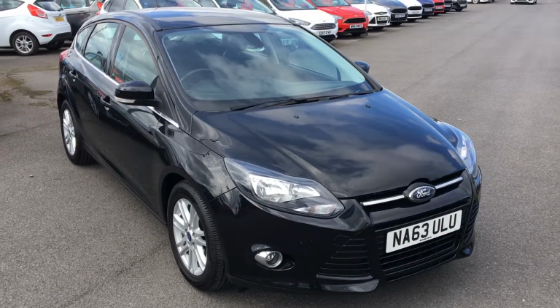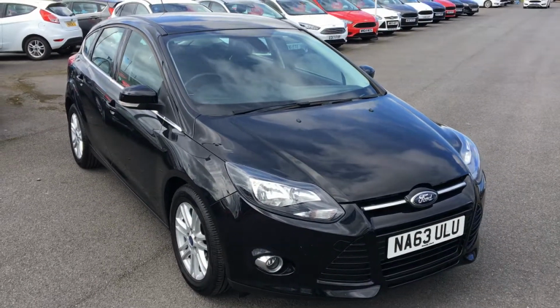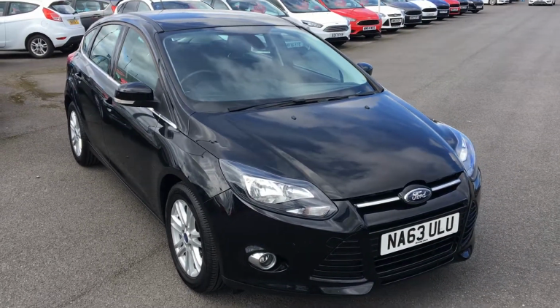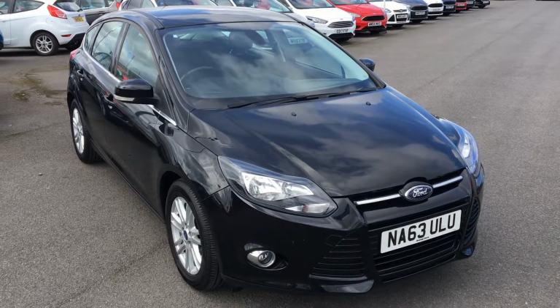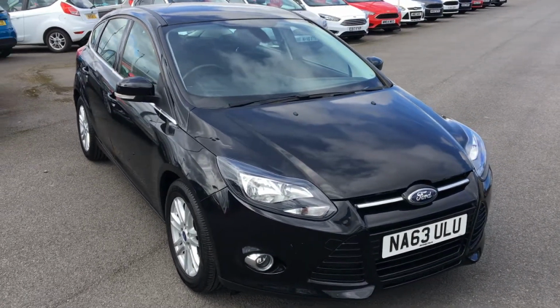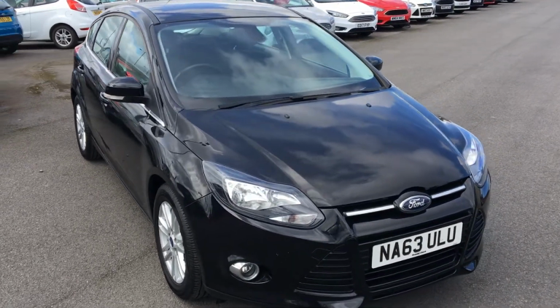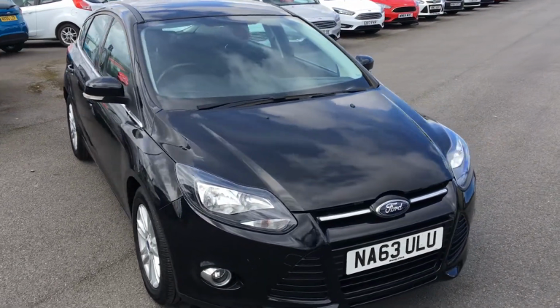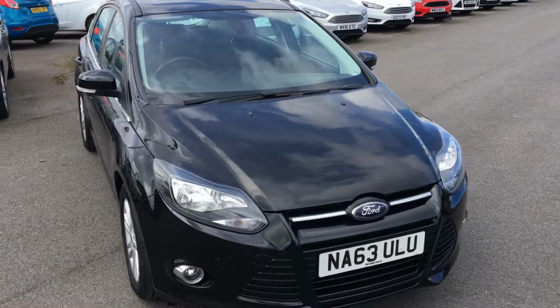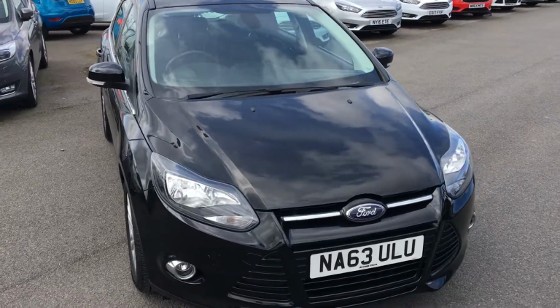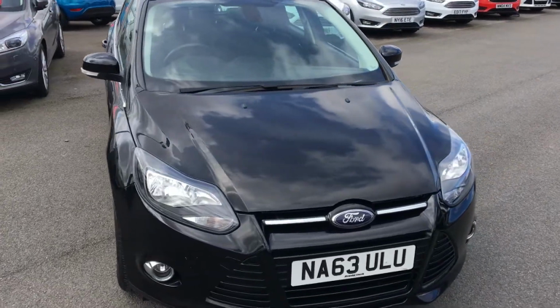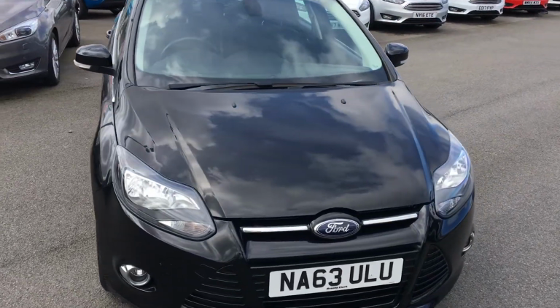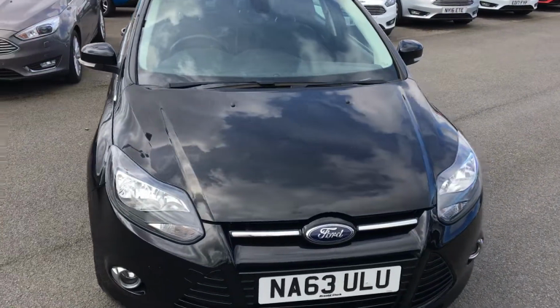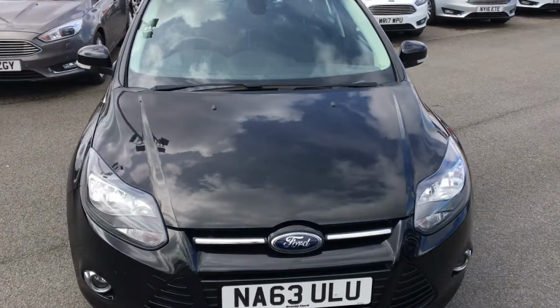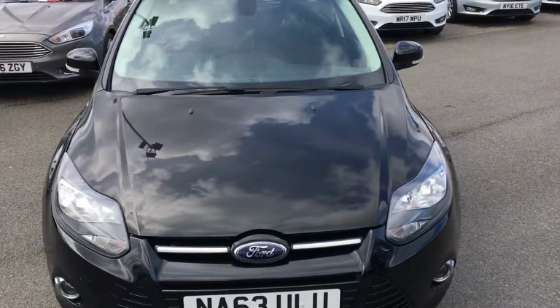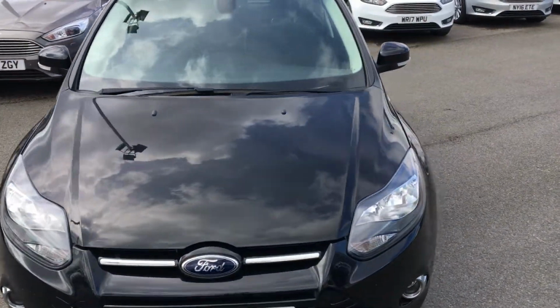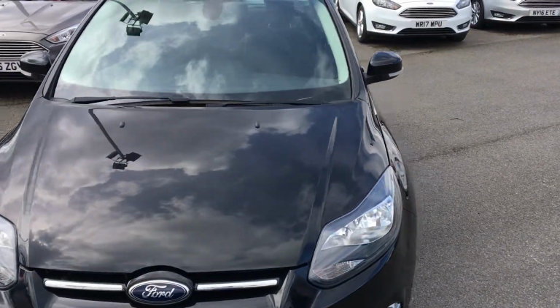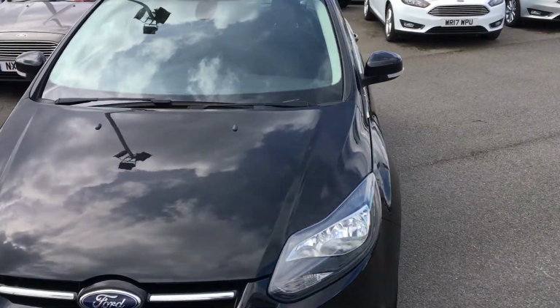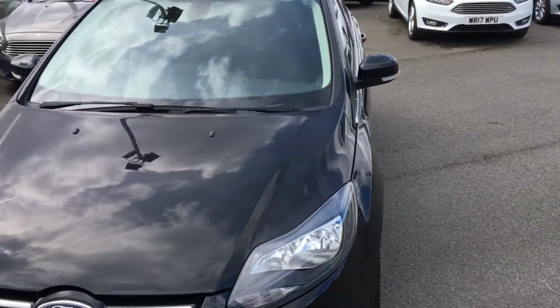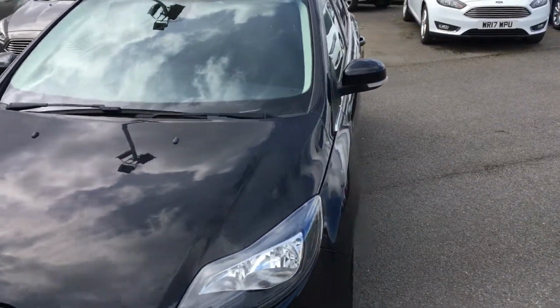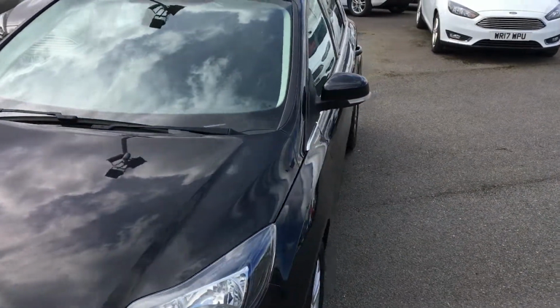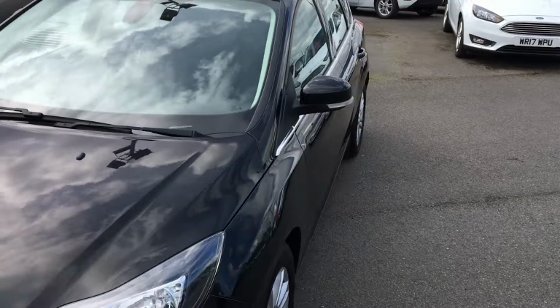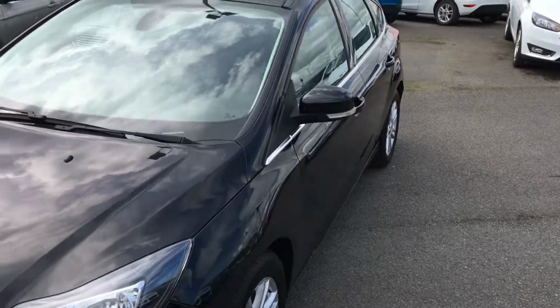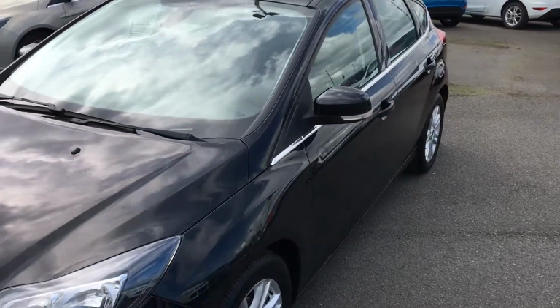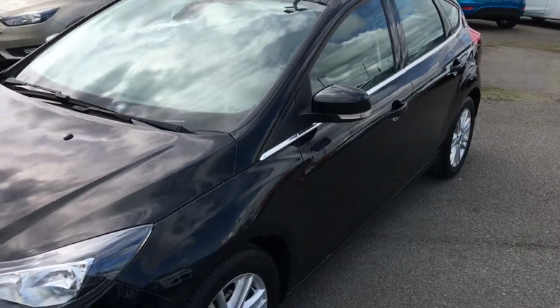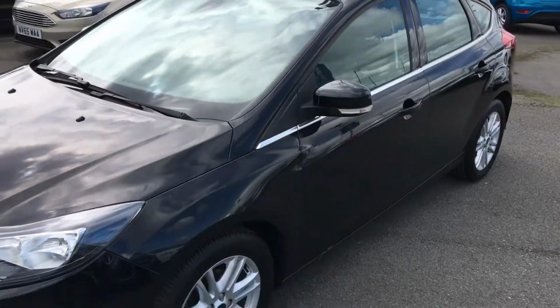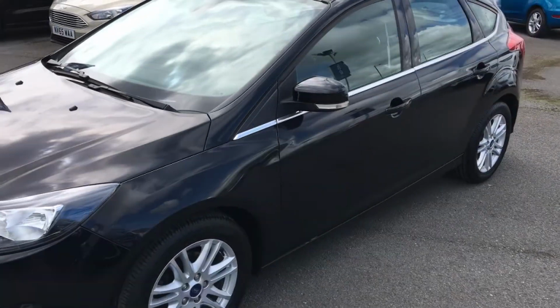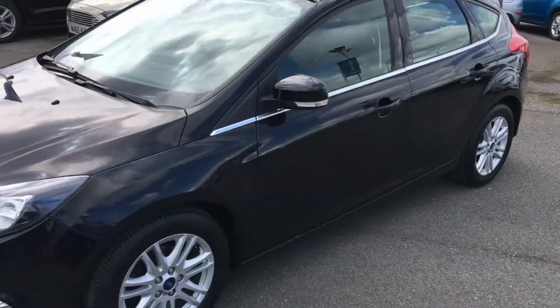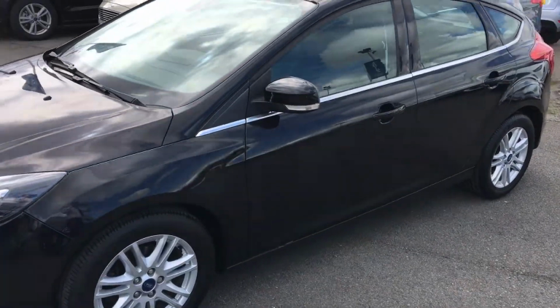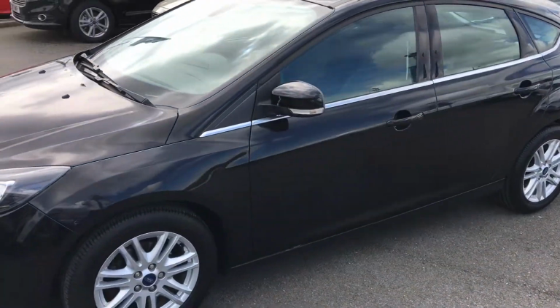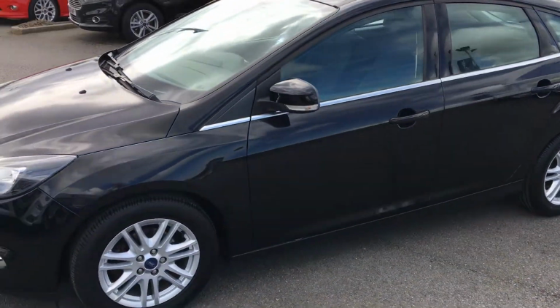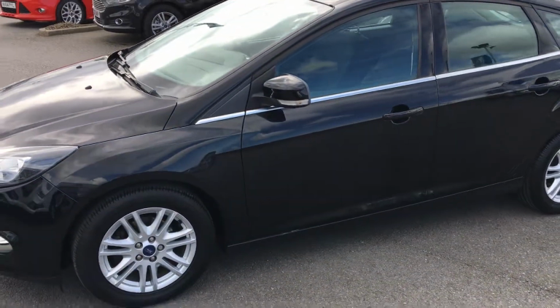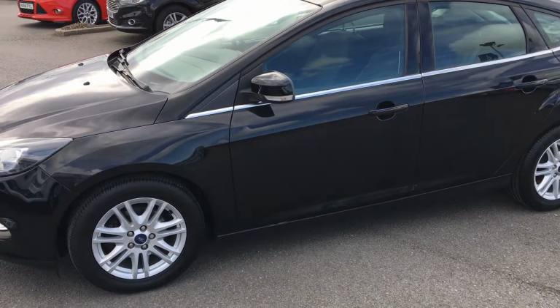Hello and welcome to Jennings. Here we have a Ford Focus Titanium in Panther Black. The car's got a 1.0L EcoBoost engine with 125bhp.